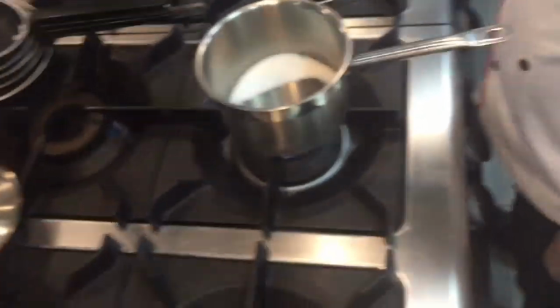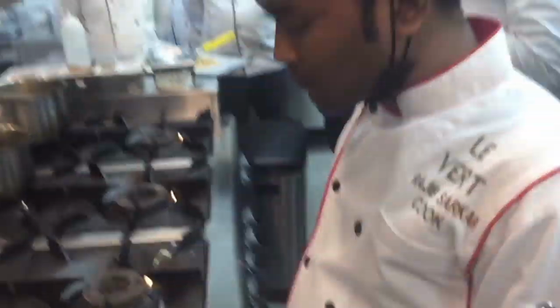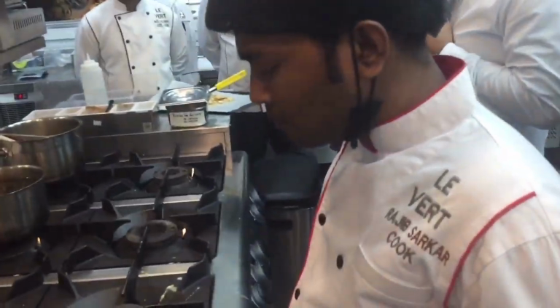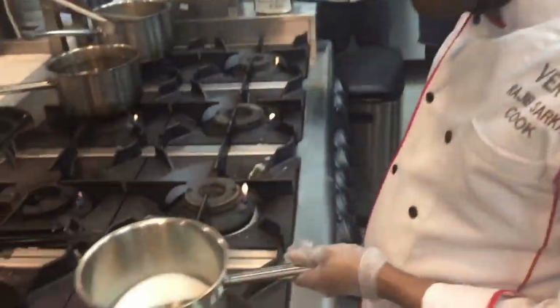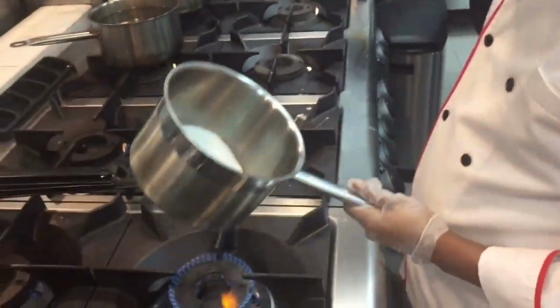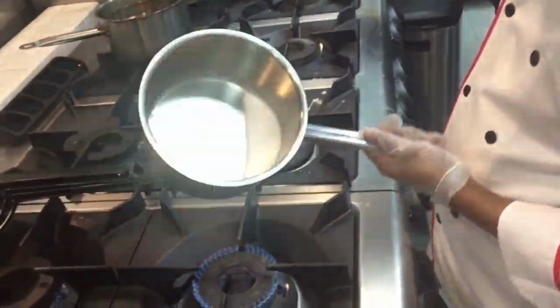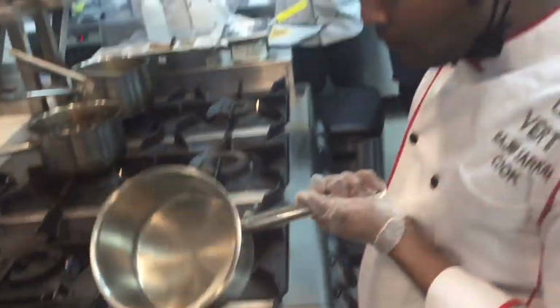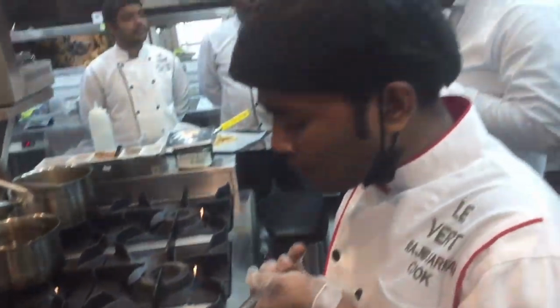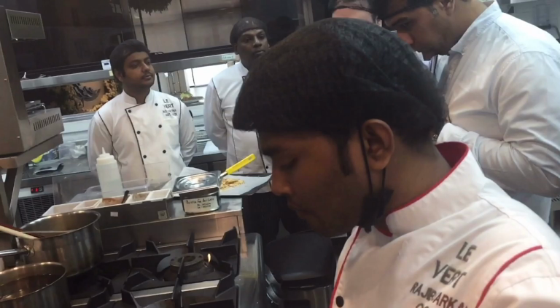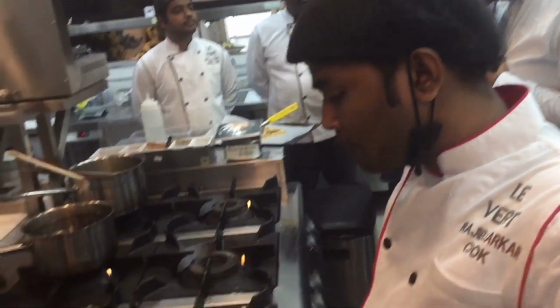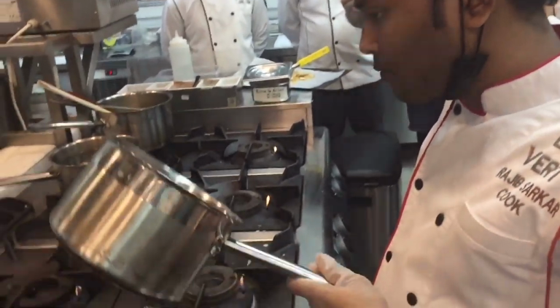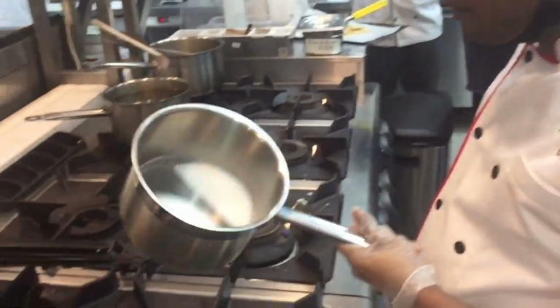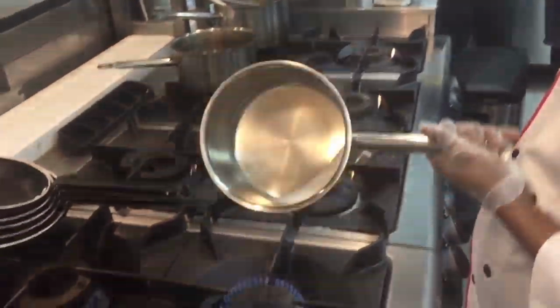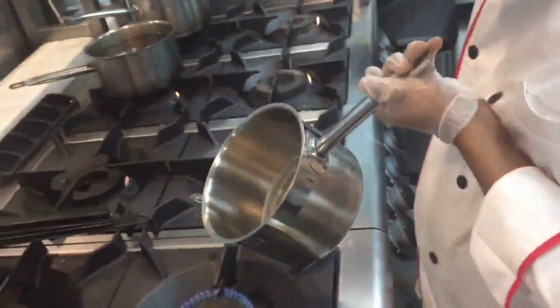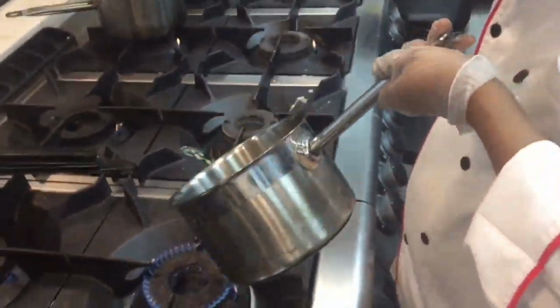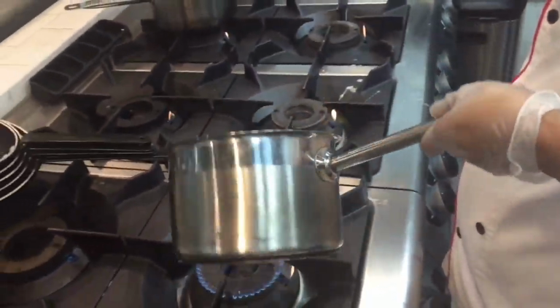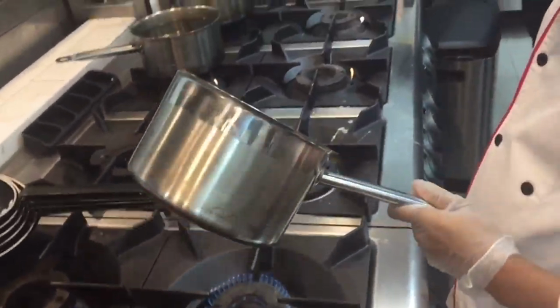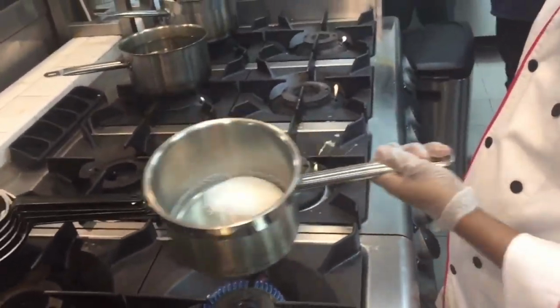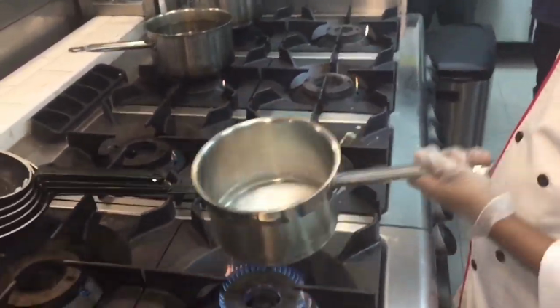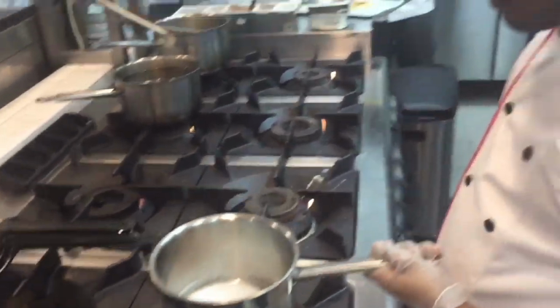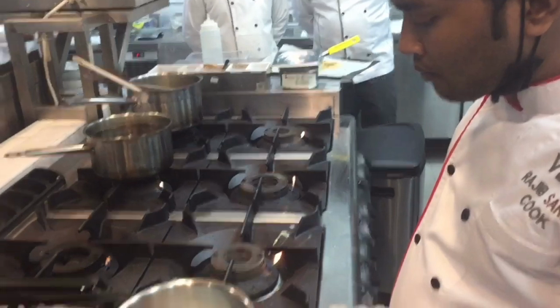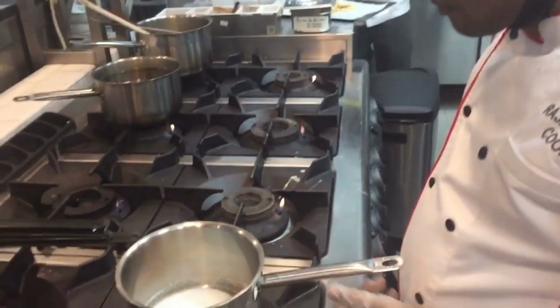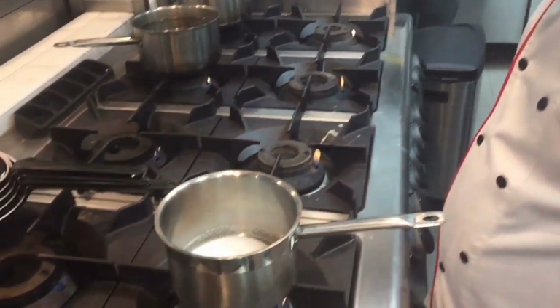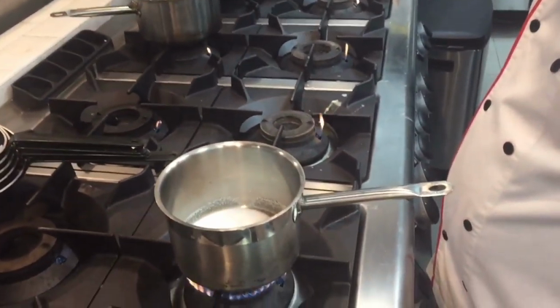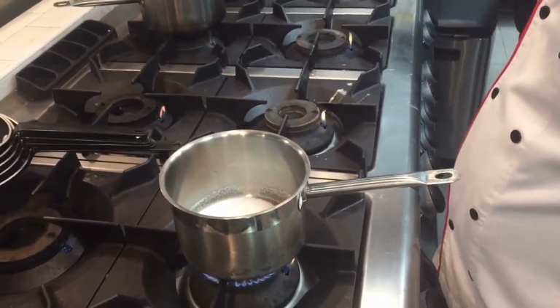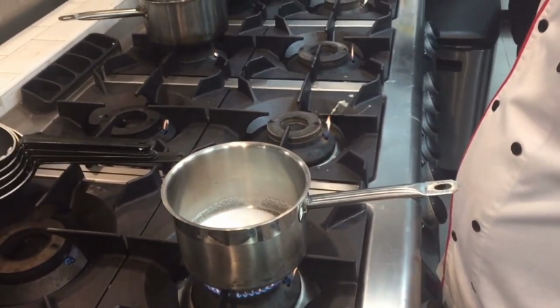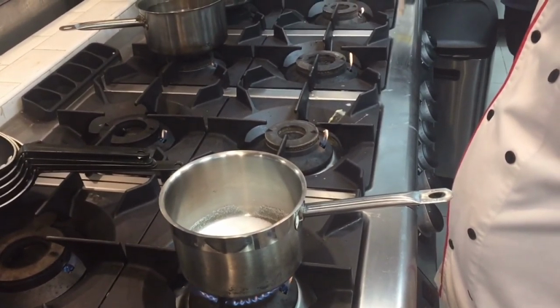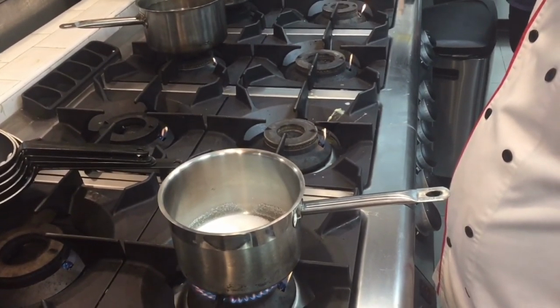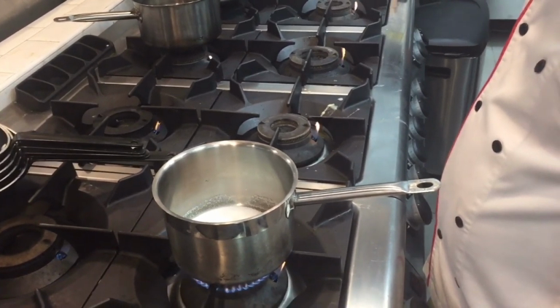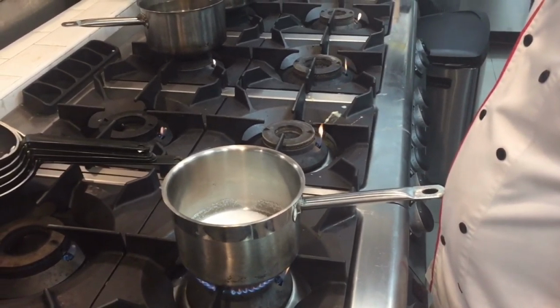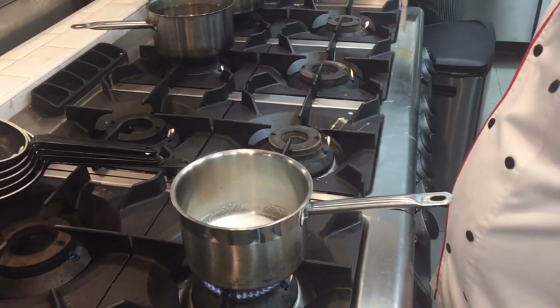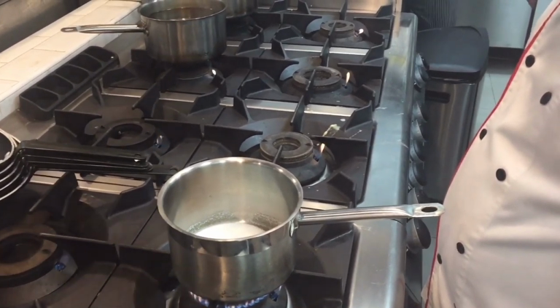Is it on fire? First on fire, you make the sugar. Sugar. Then you add the chili and the spring lemon.